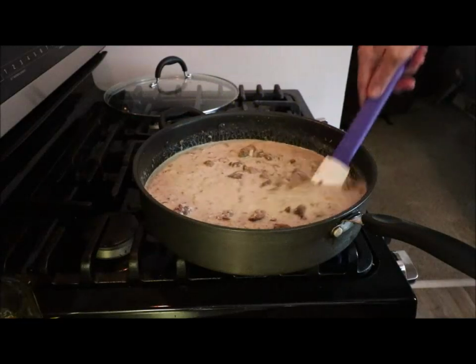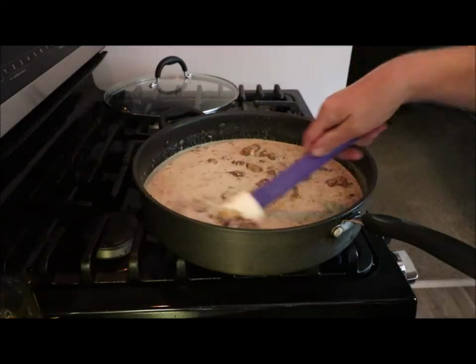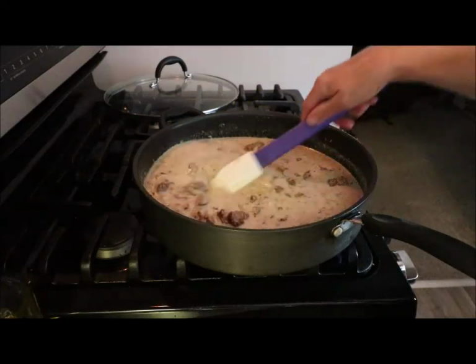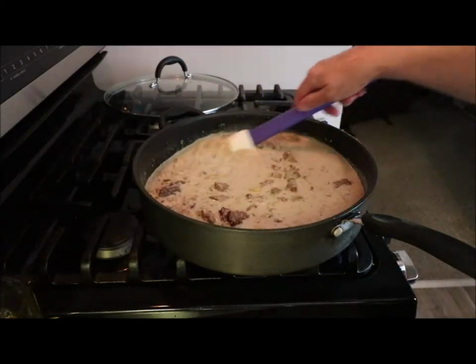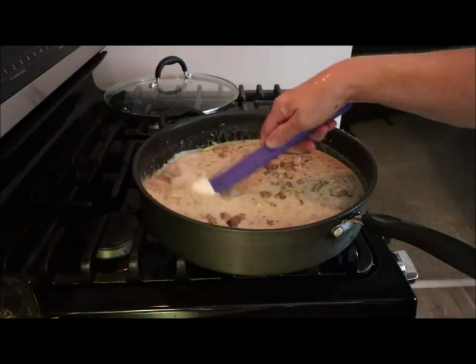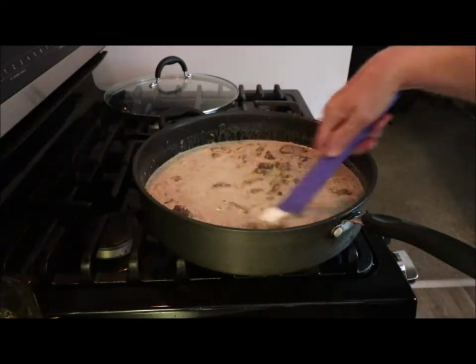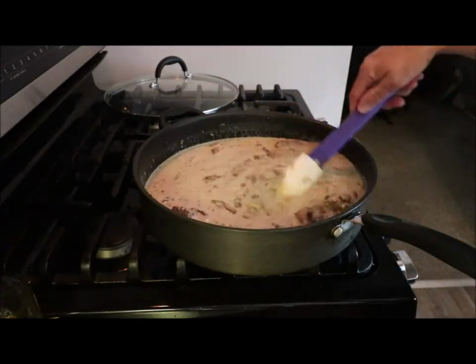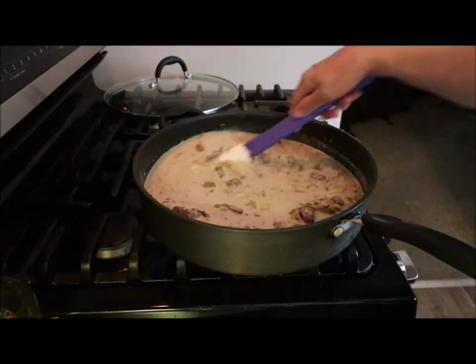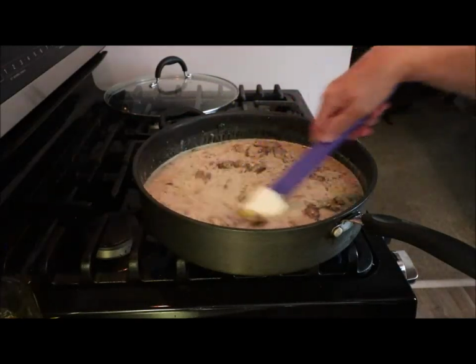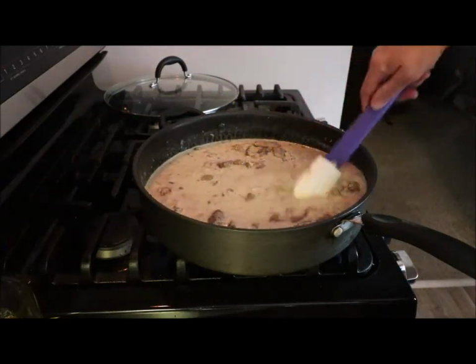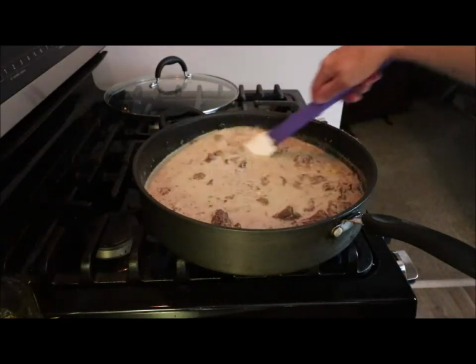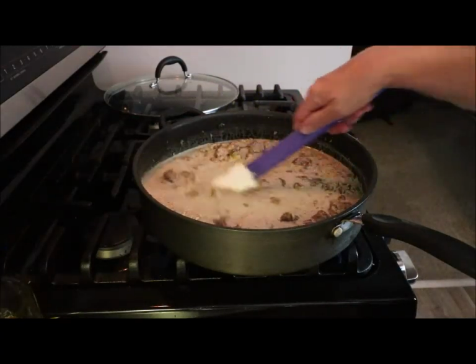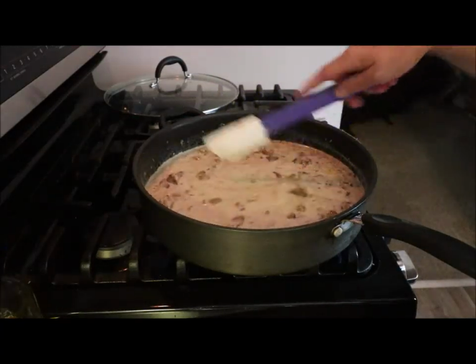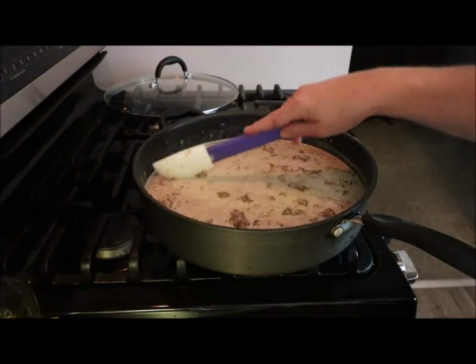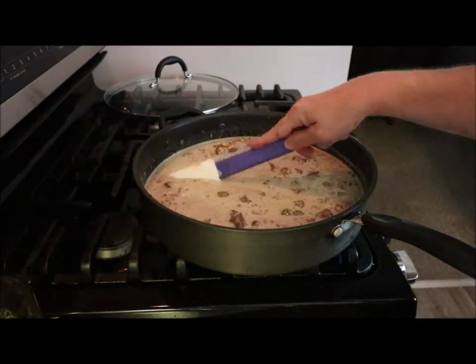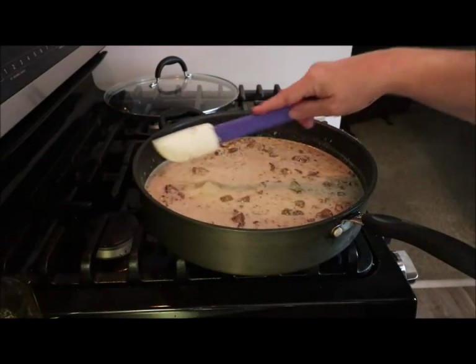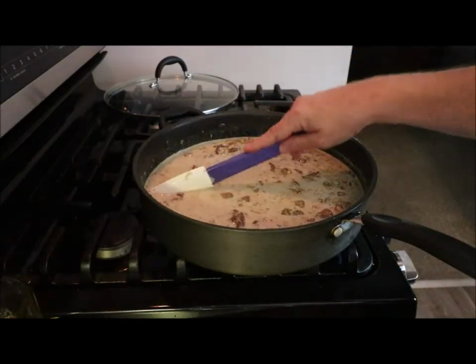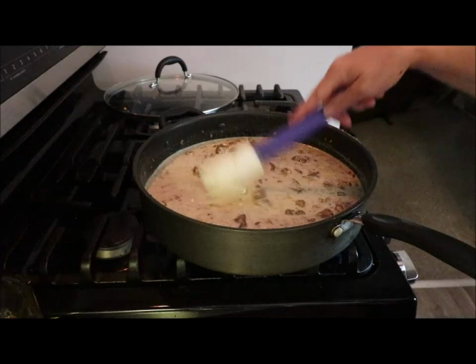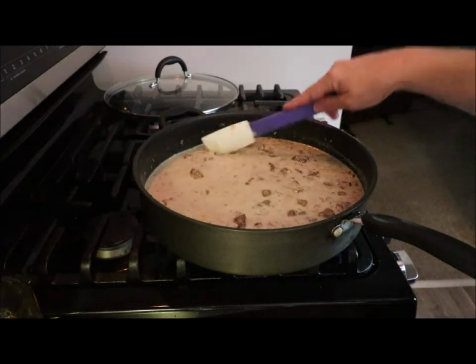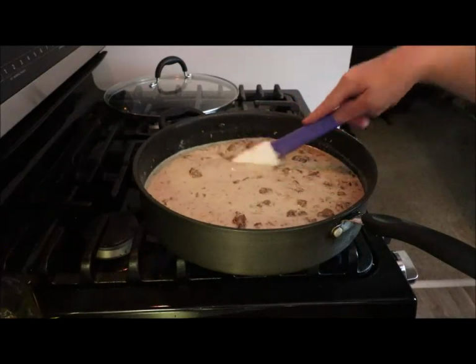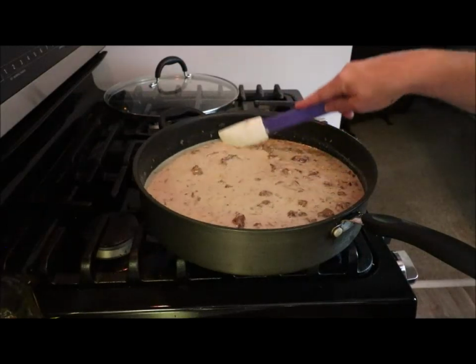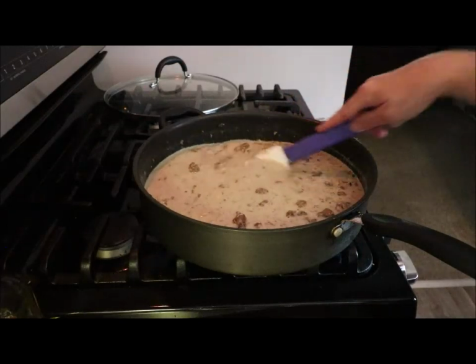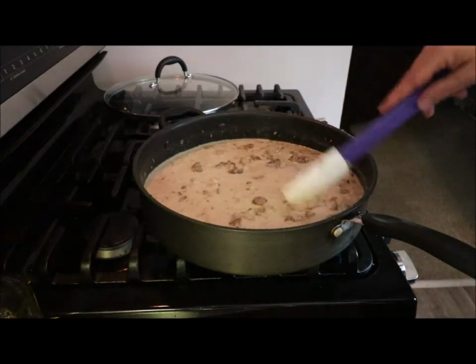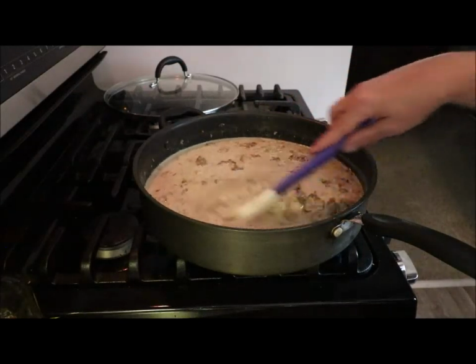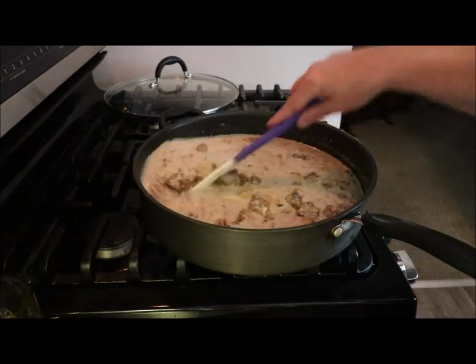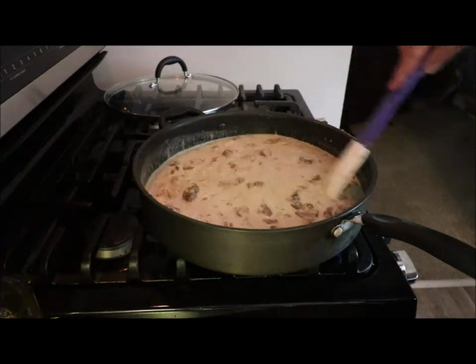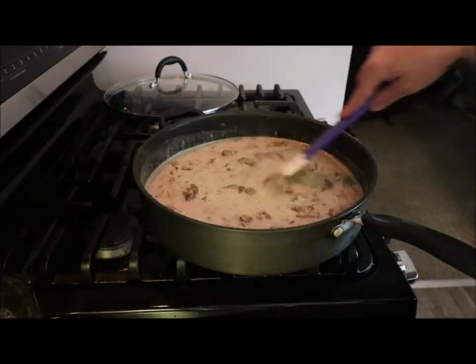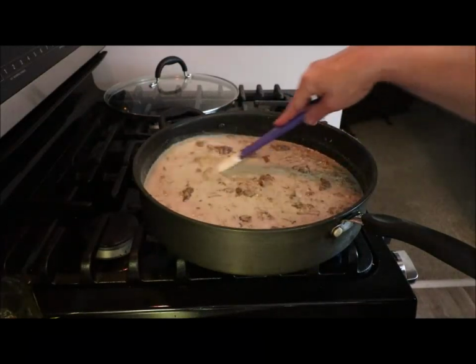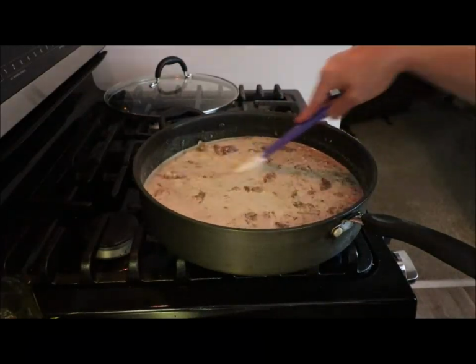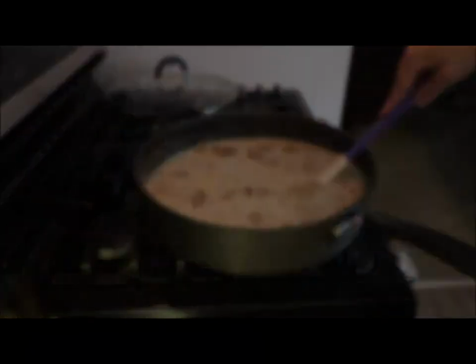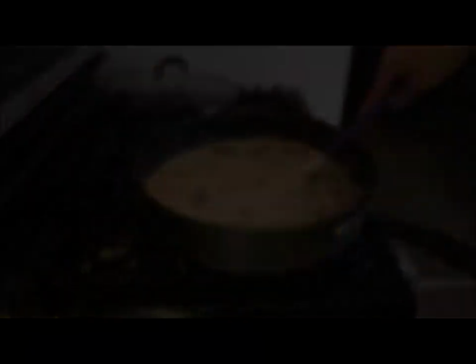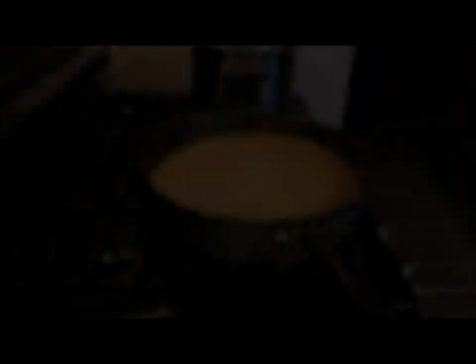Once it comes back up to a boil and then we'll be taste testing. I'll let you see how it is when it's ready. I'll be back.